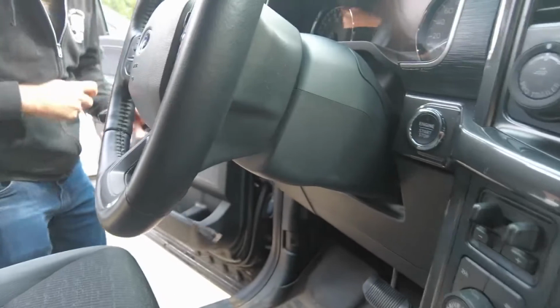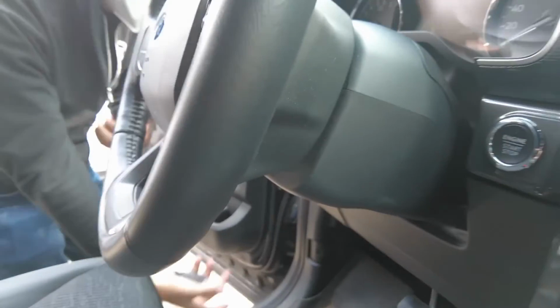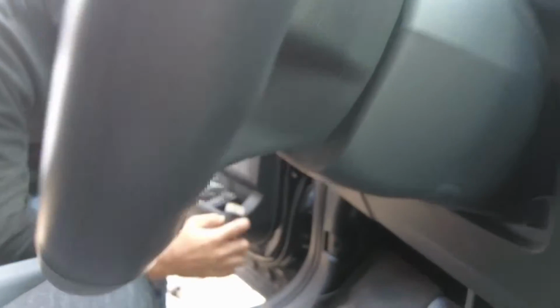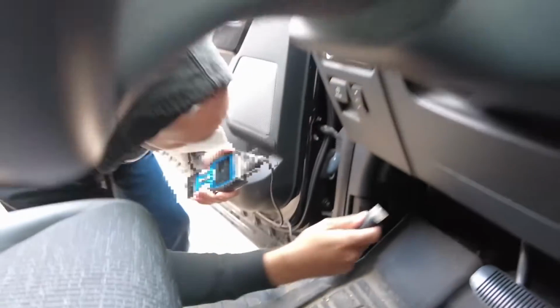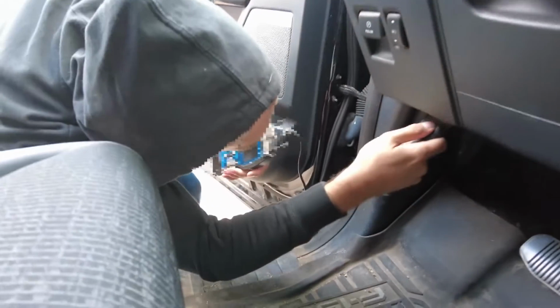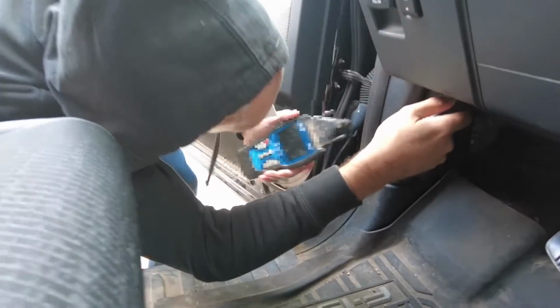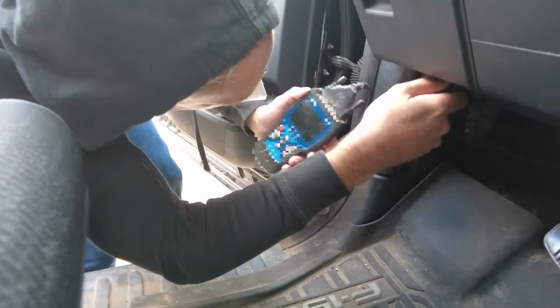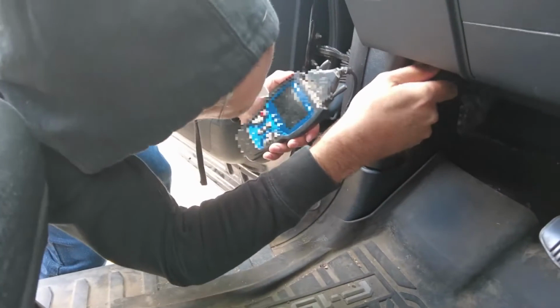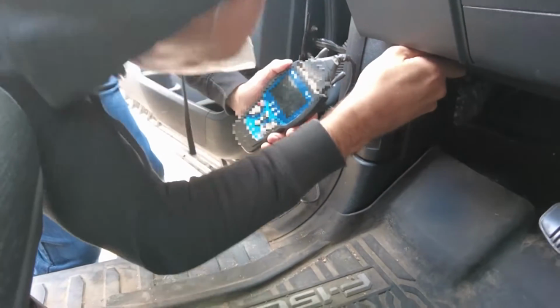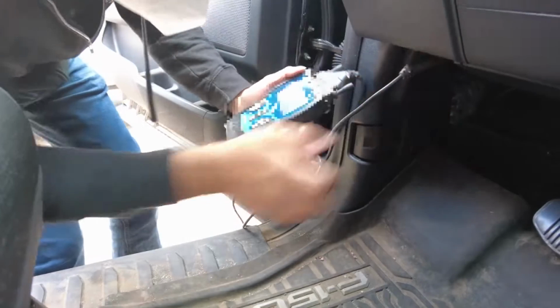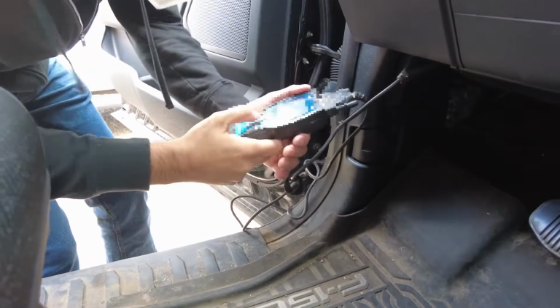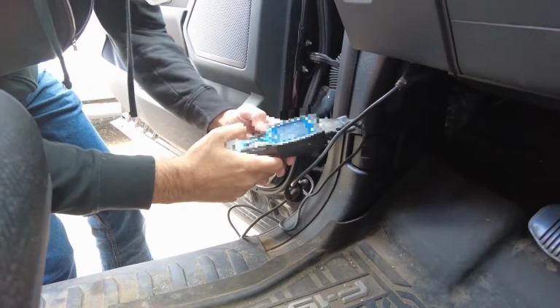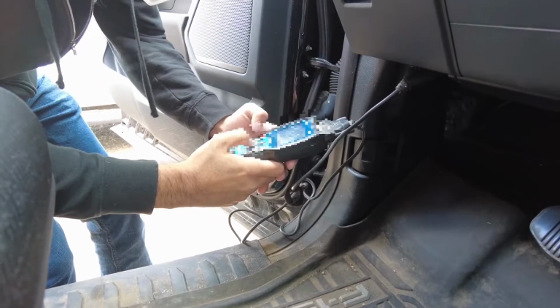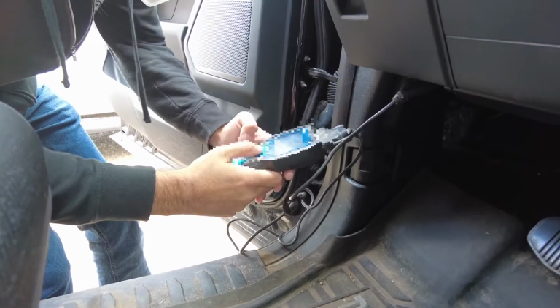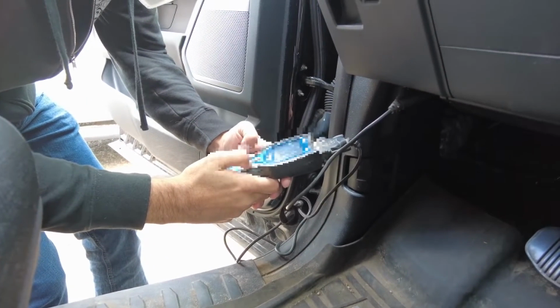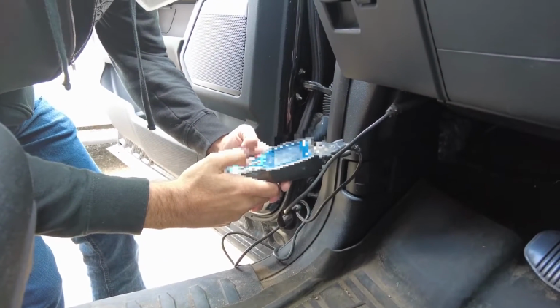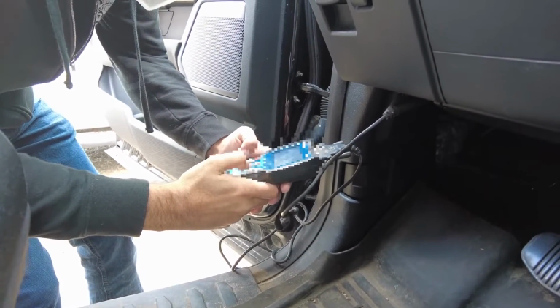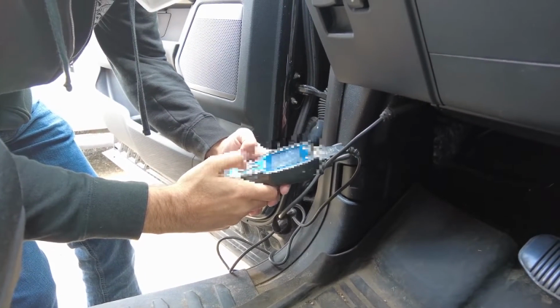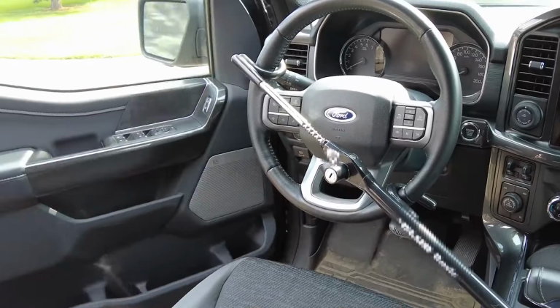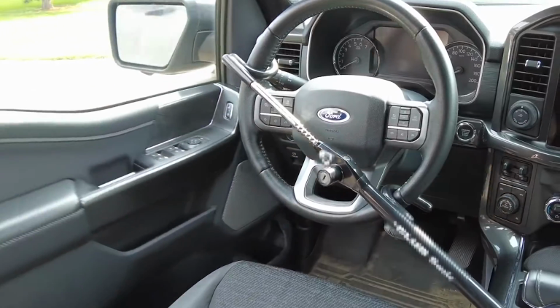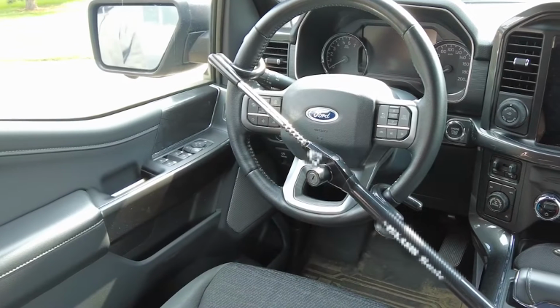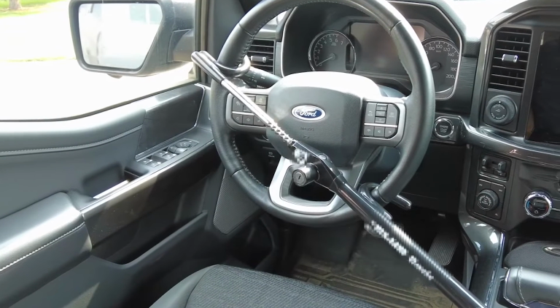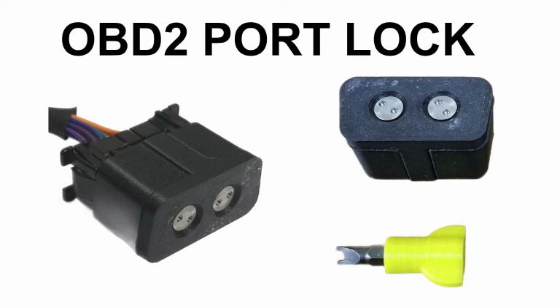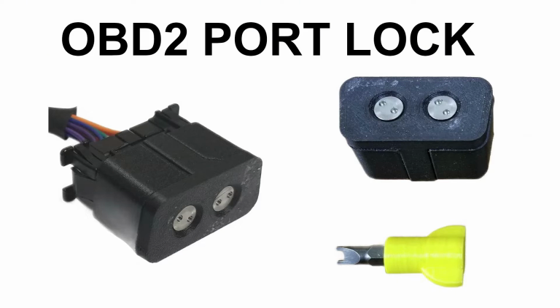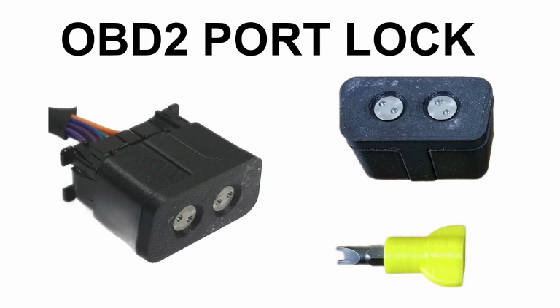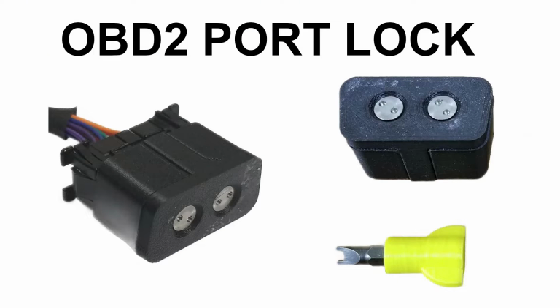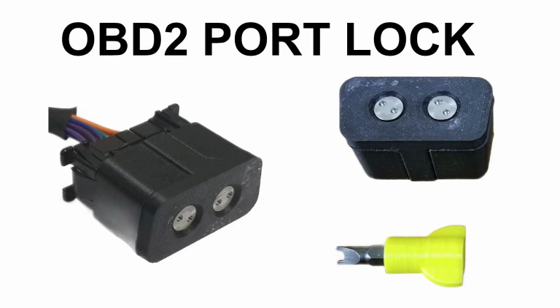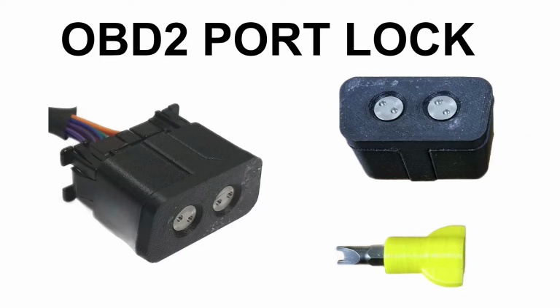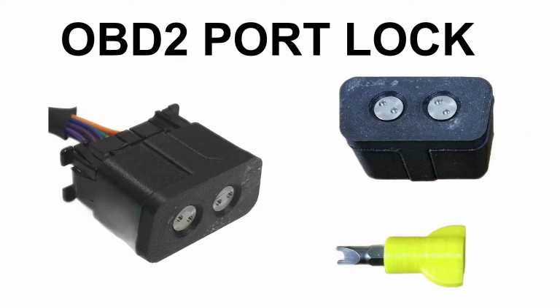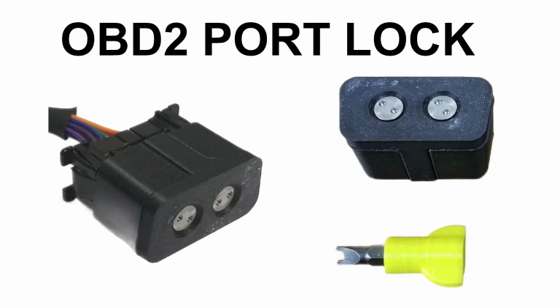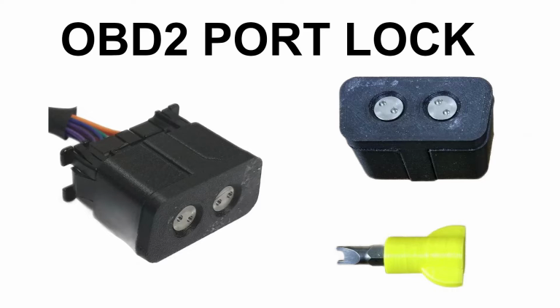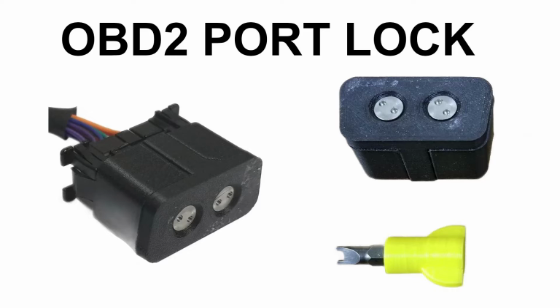Once this digital key is downloaded, the criminal can start the vehicle and drive it away. Protect yourself from this scenario by keeping your vehicle locked, use a steering wheel locking device, and consider purchasing a diagnostic port lock so it won't start without your key.